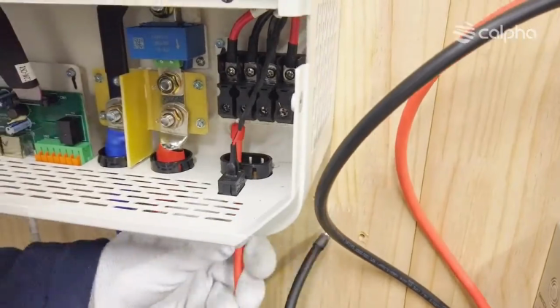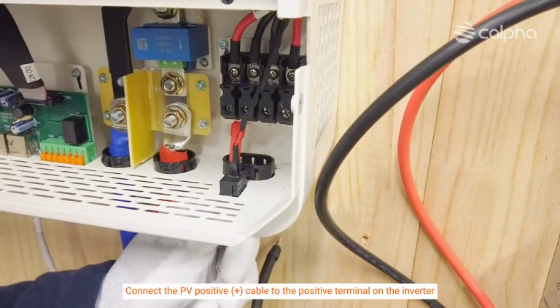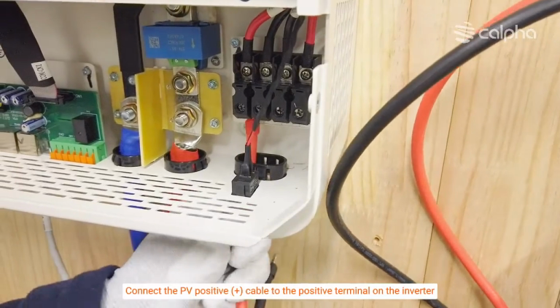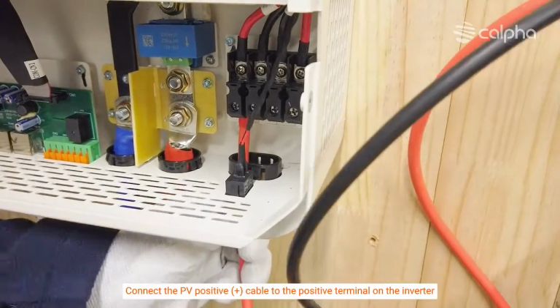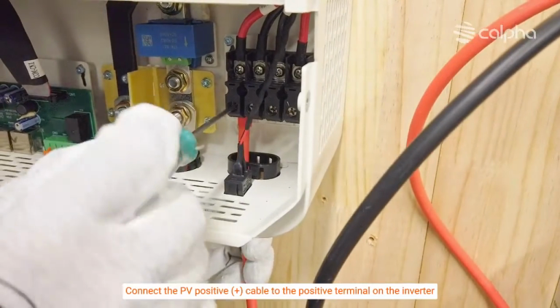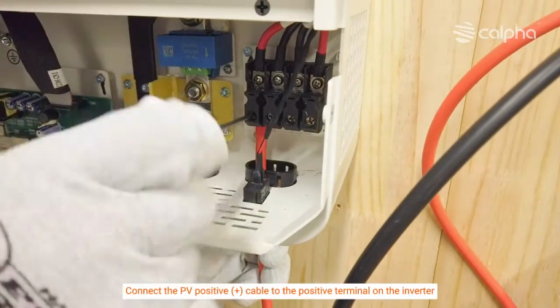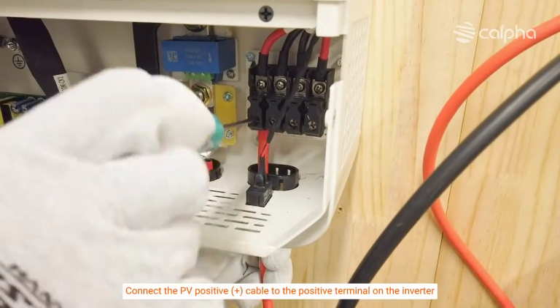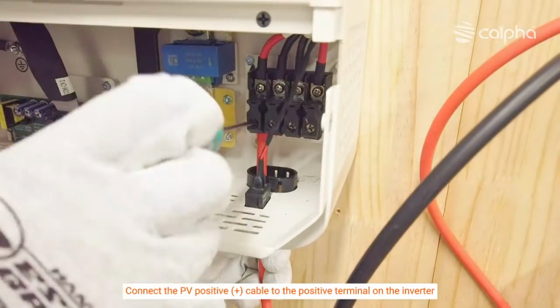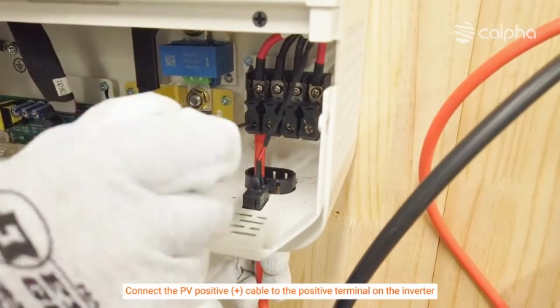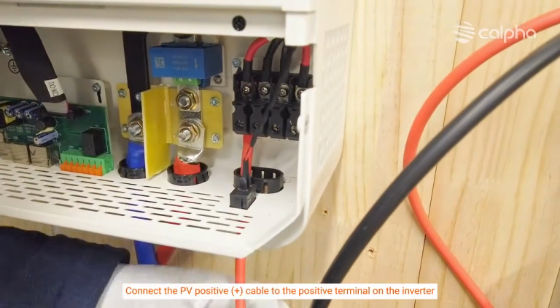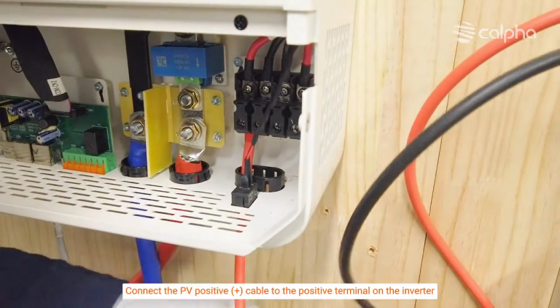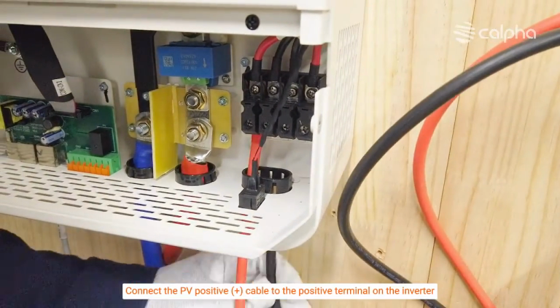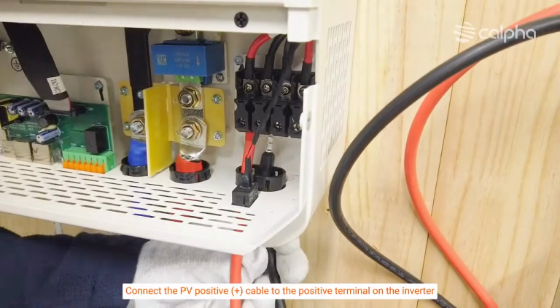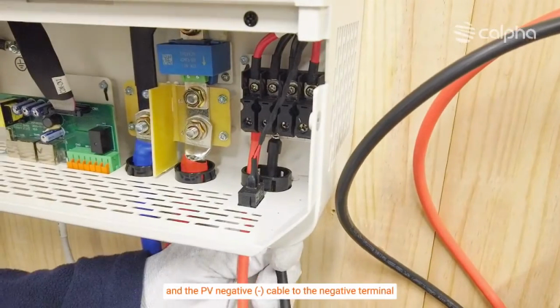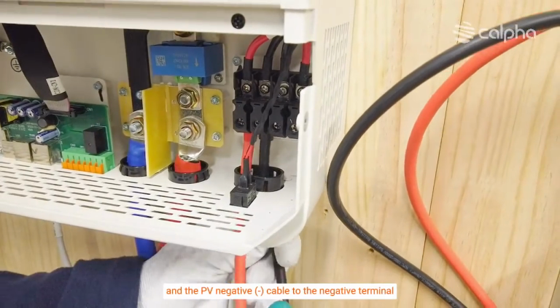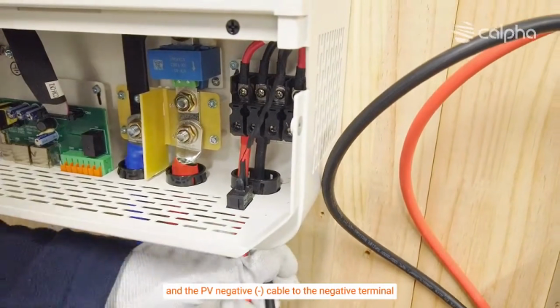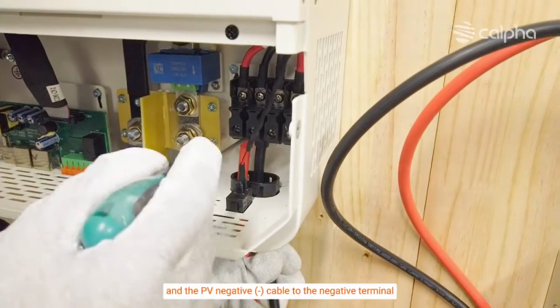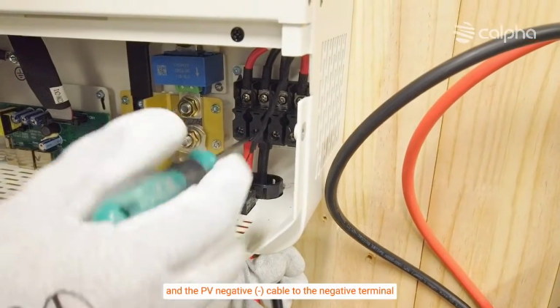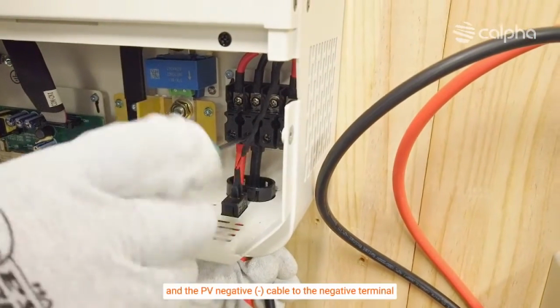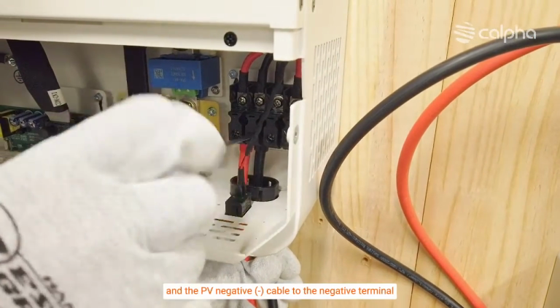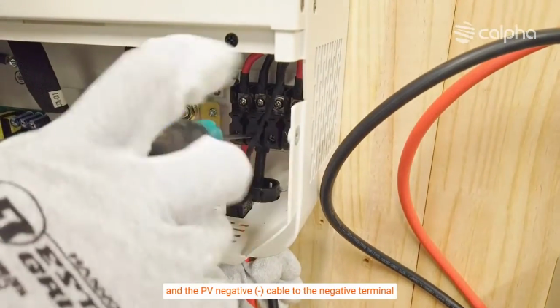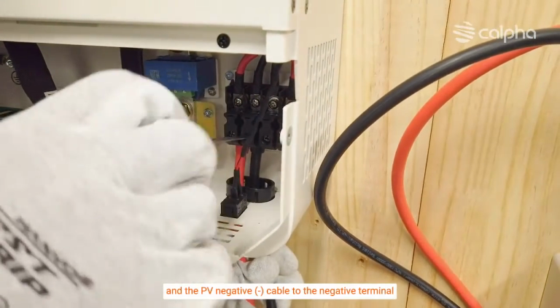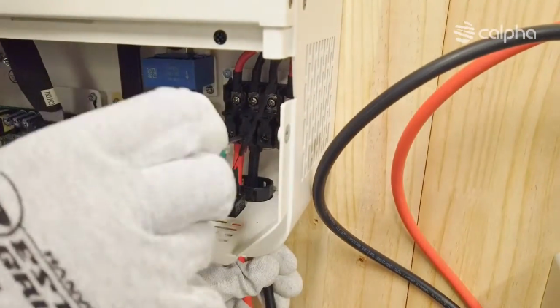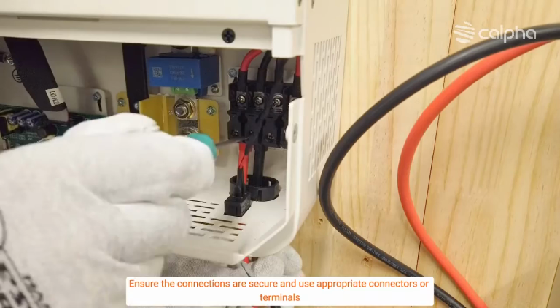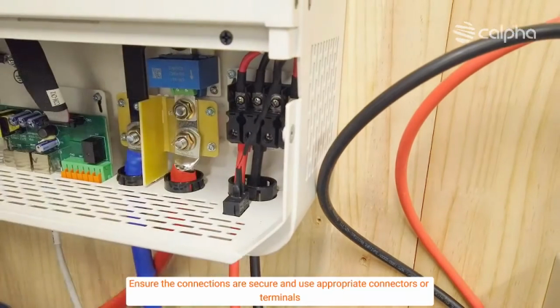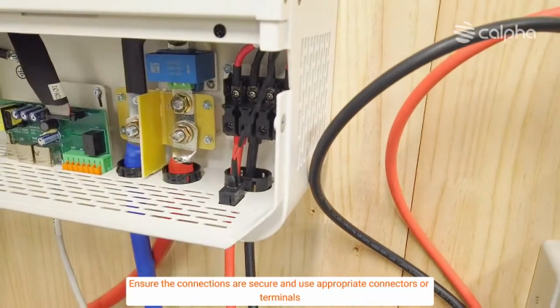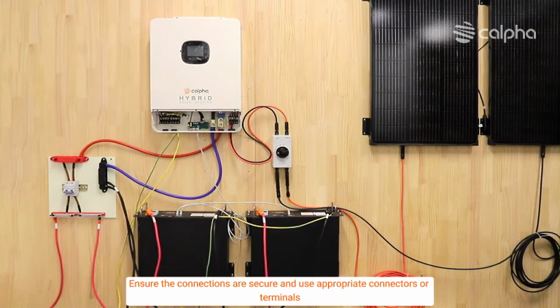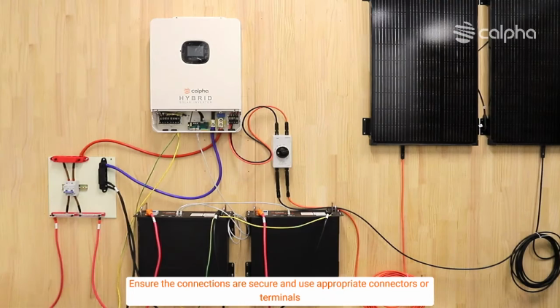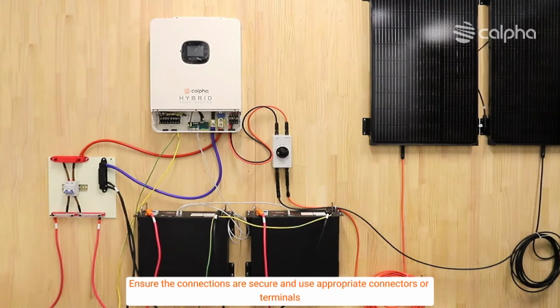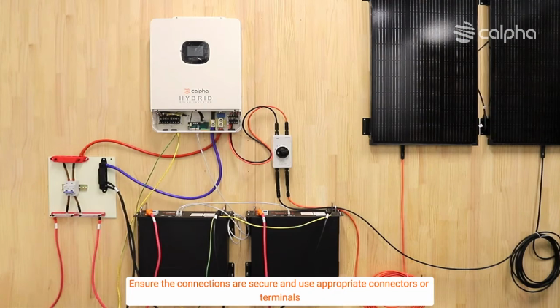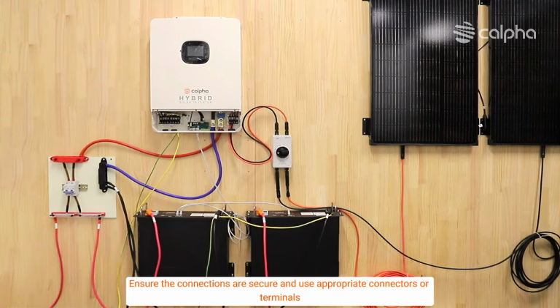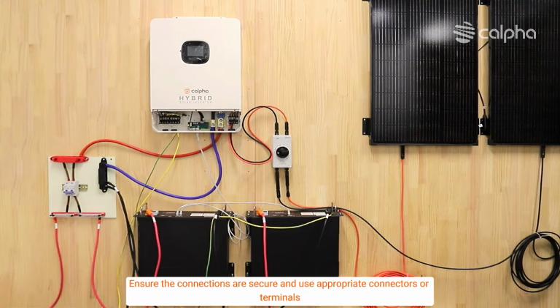Connect the photovoltaic positive (+) cable to the positive terminal on the inverter and the photovoltaic negative (−) cable to the negative terminal. Ensure the connections are secure and use appropriate connectors or terminals.